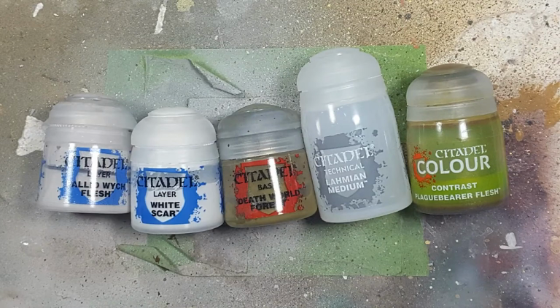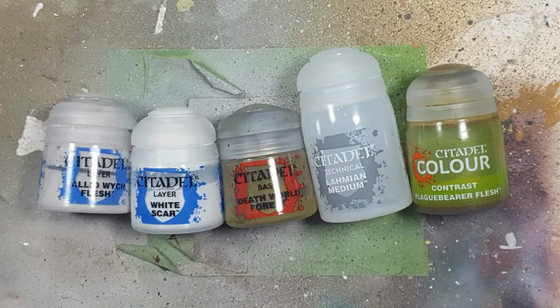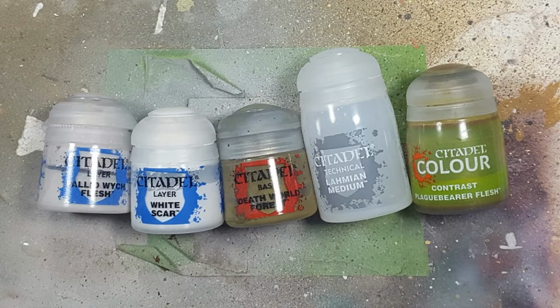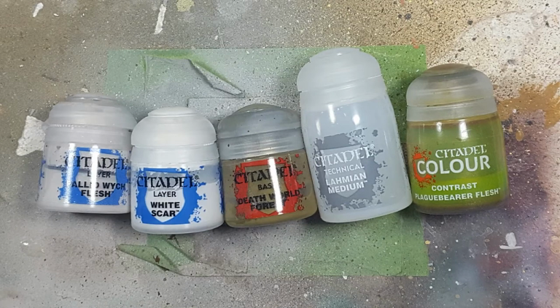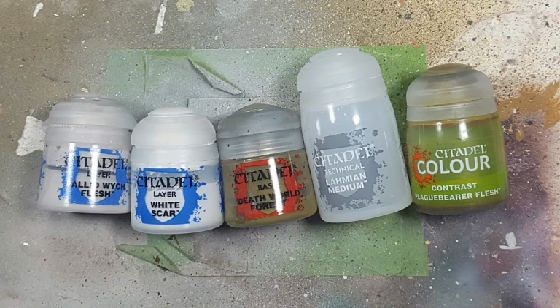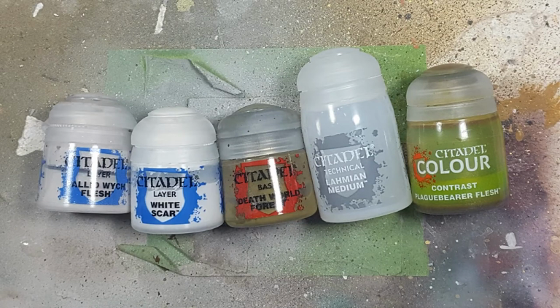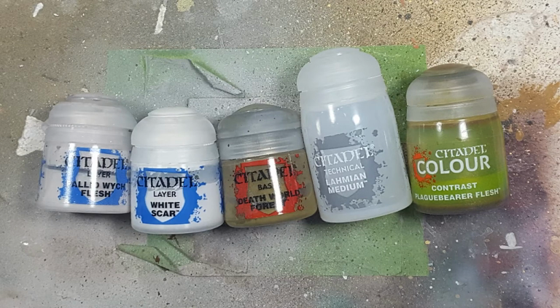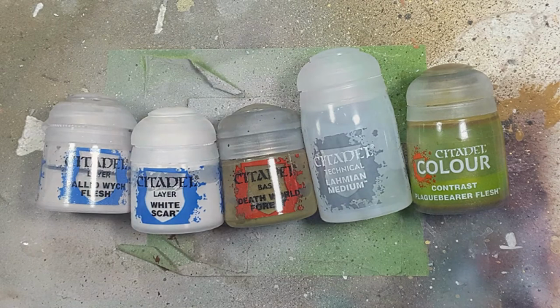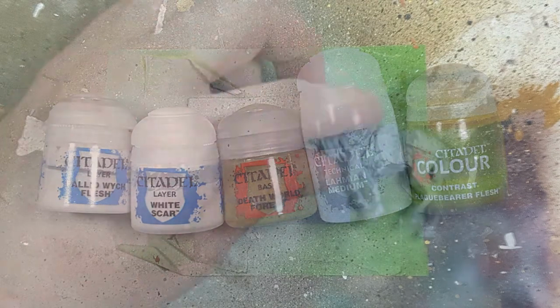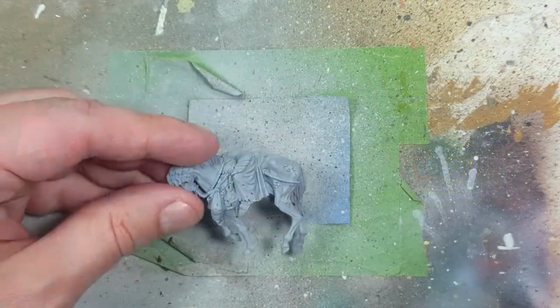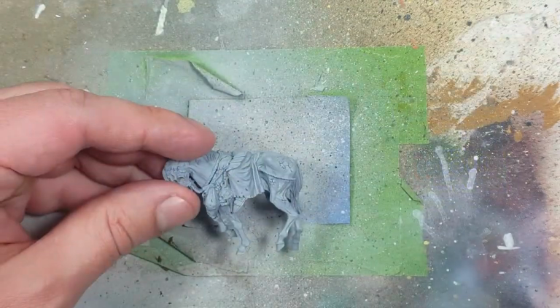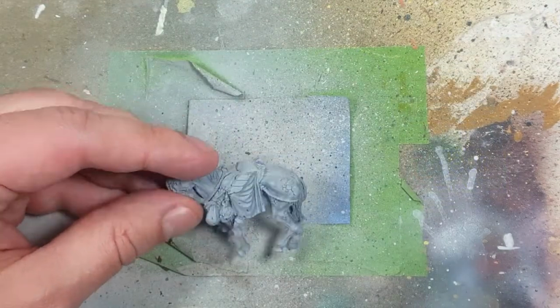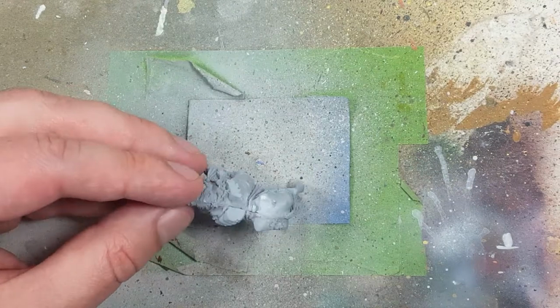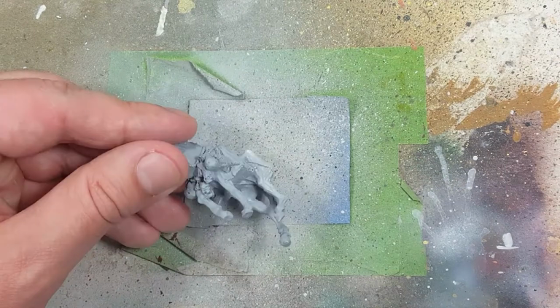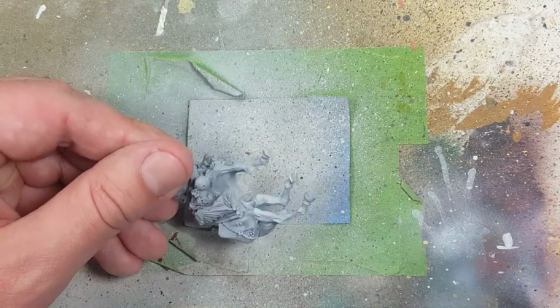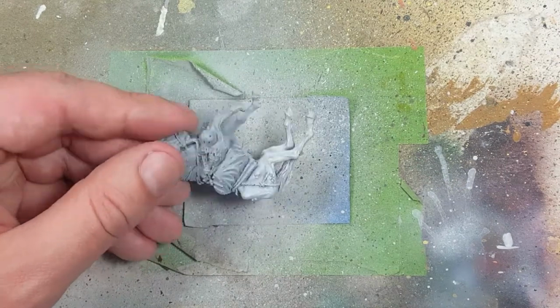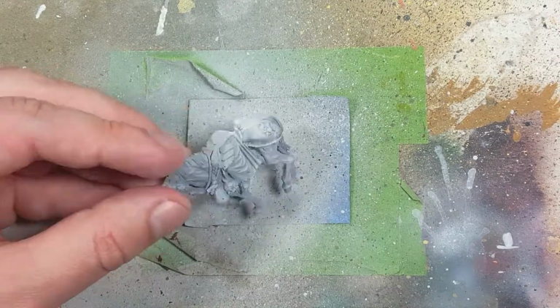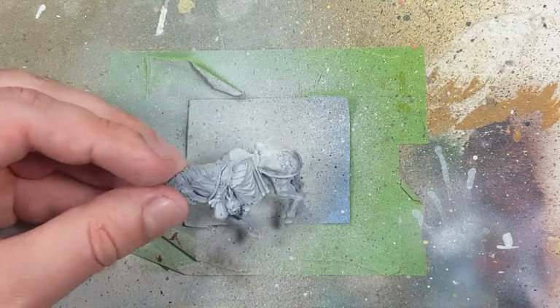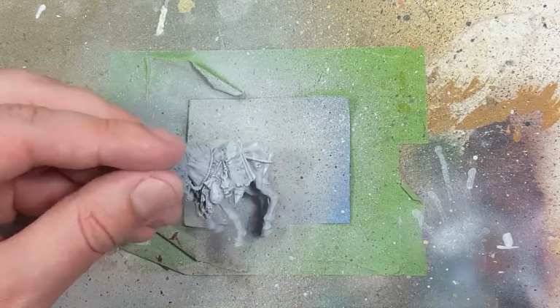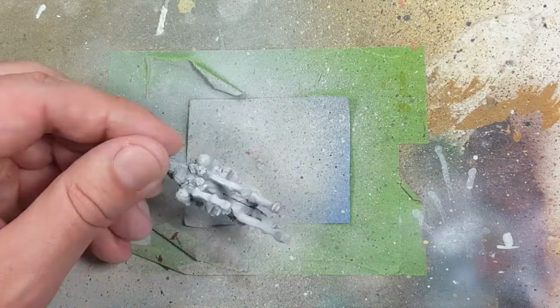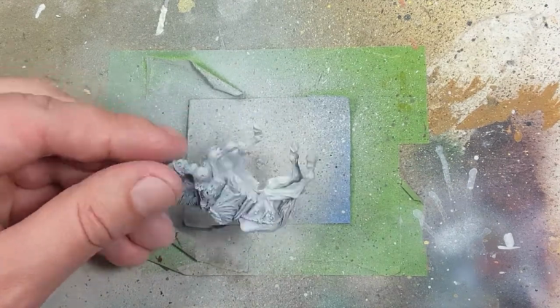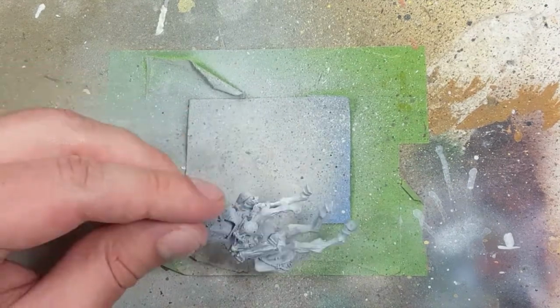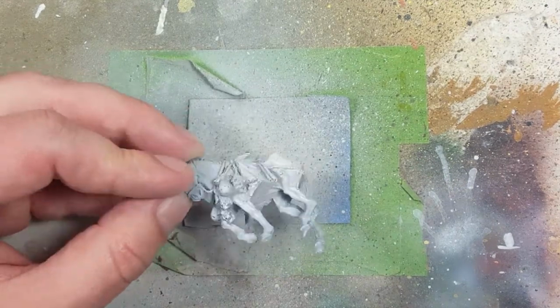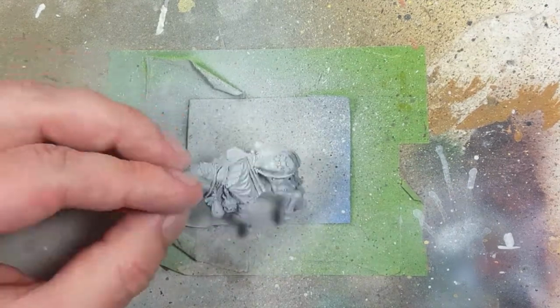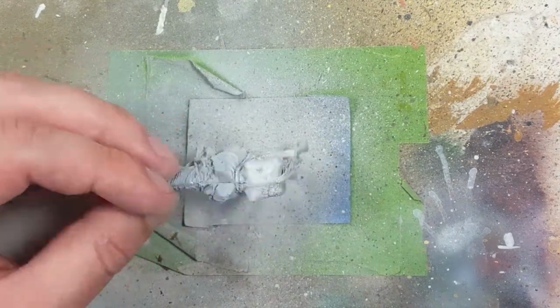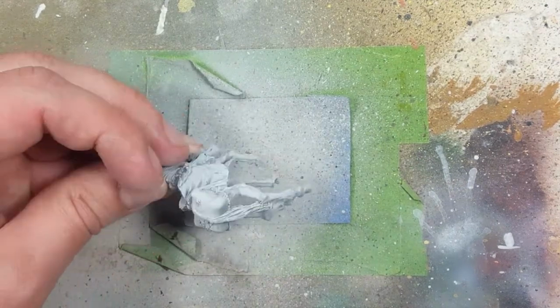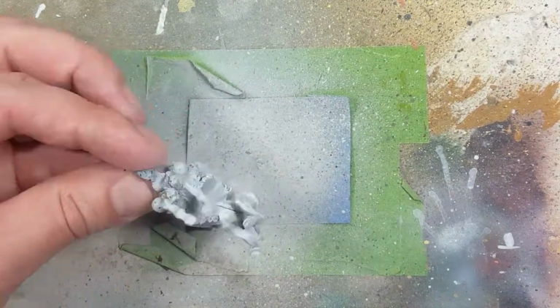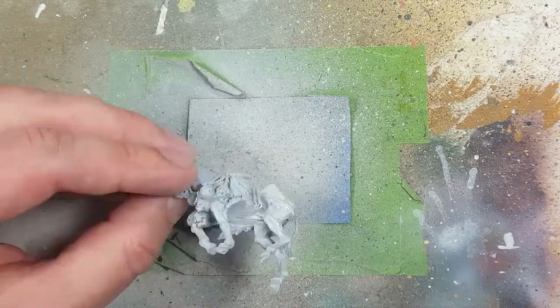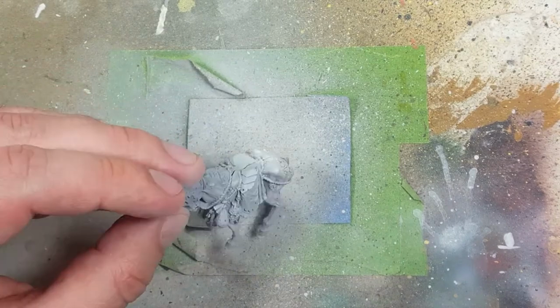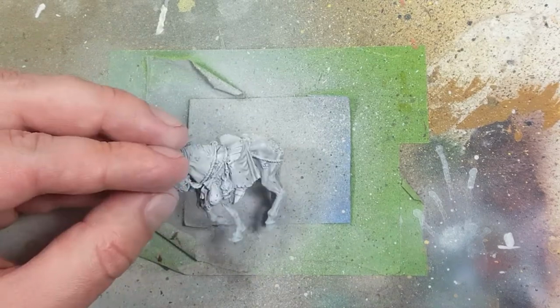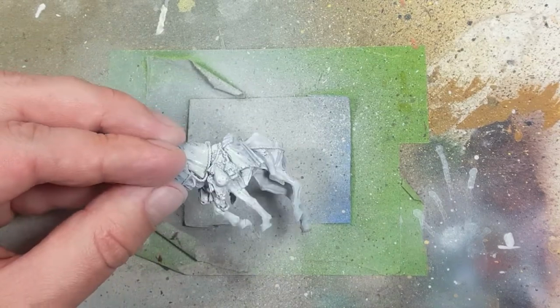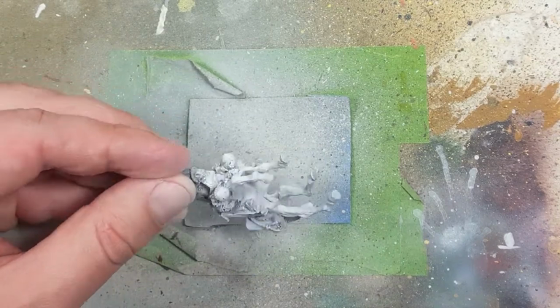And now on to painting. With Pallid Witch Flesh, White Scar, Death World Forest, Lahmian Medium, and Plaguebearer's Flesh, we're going to paint the horse. We're going to start off with the airbrush and use Pallid Witch Flesh as the base layer.